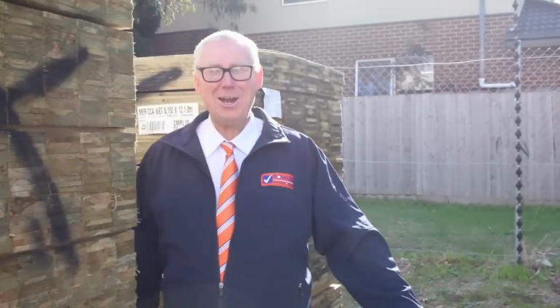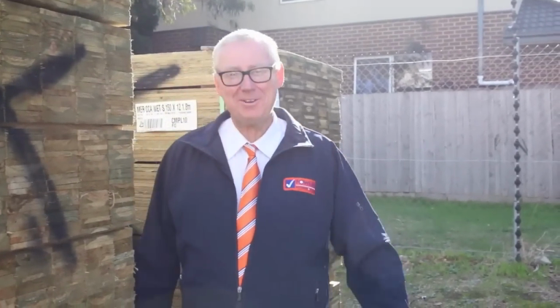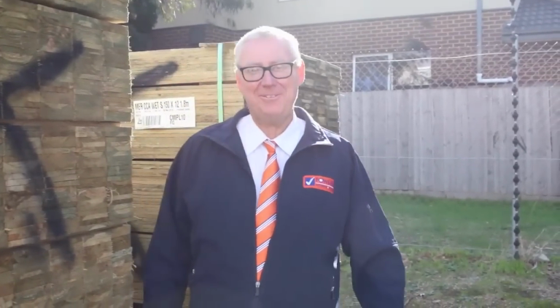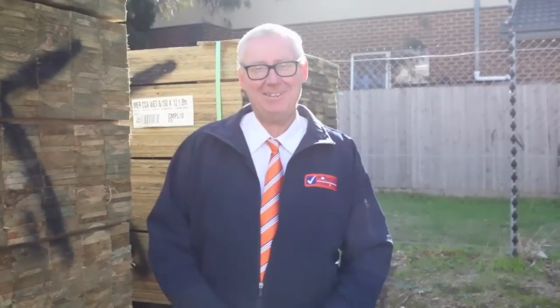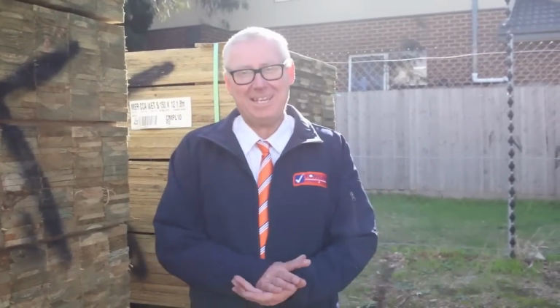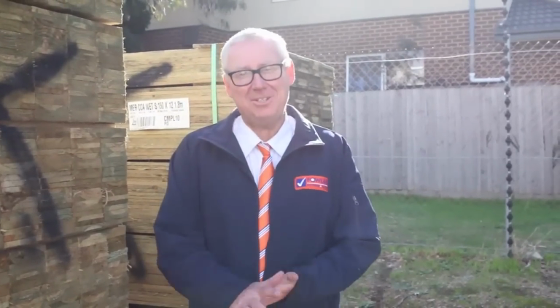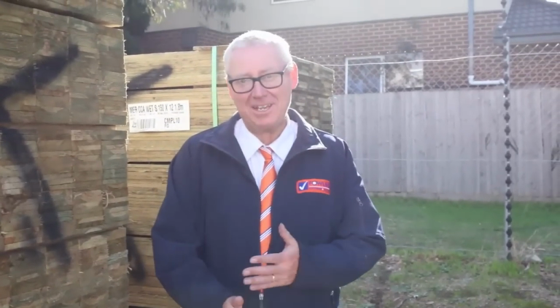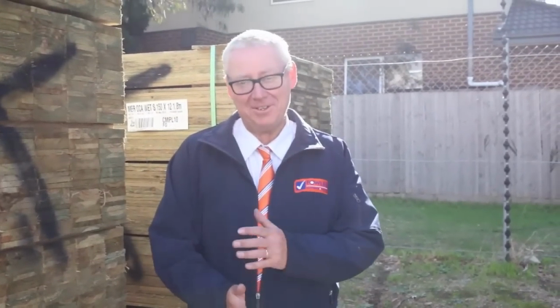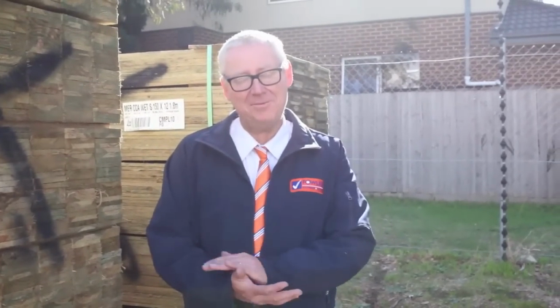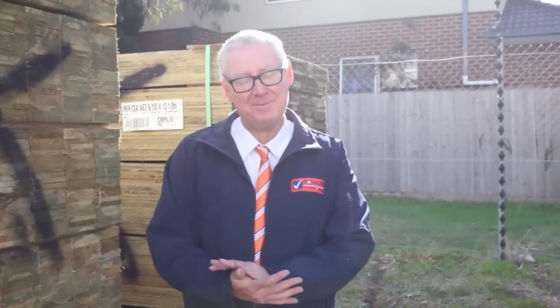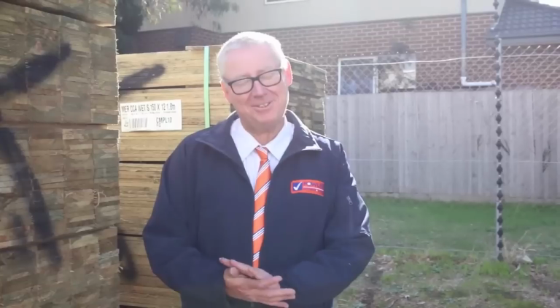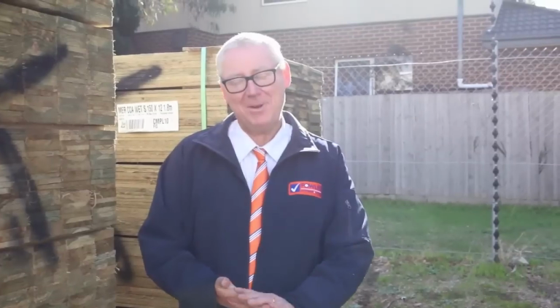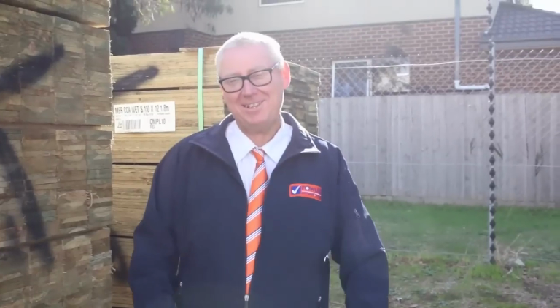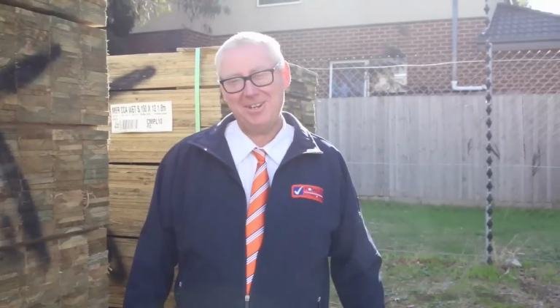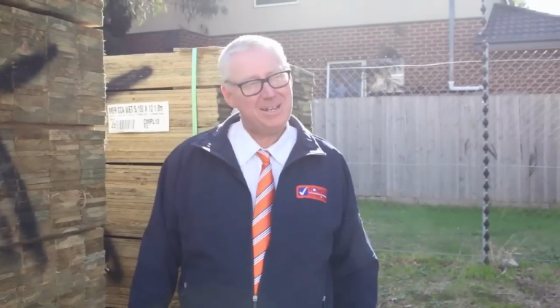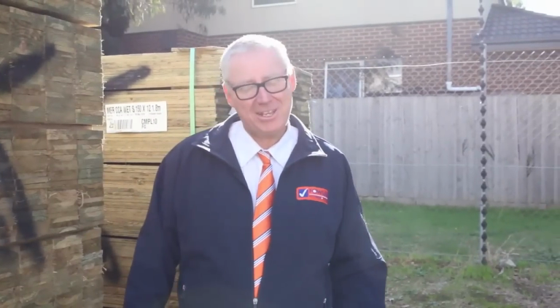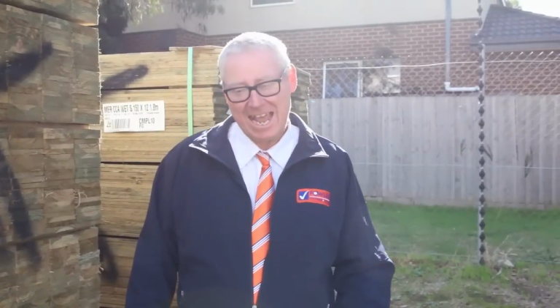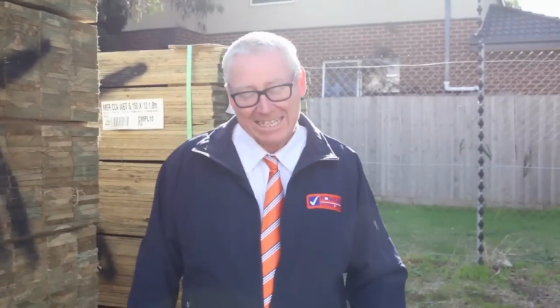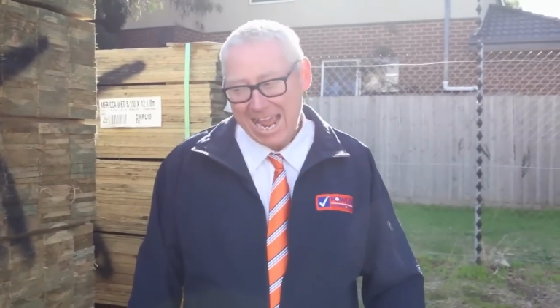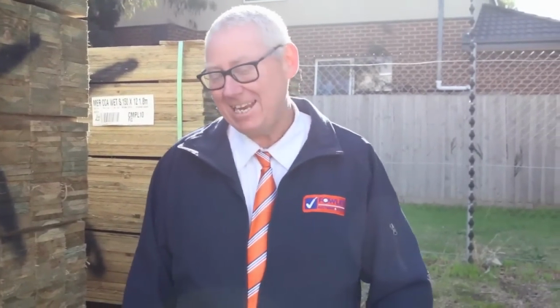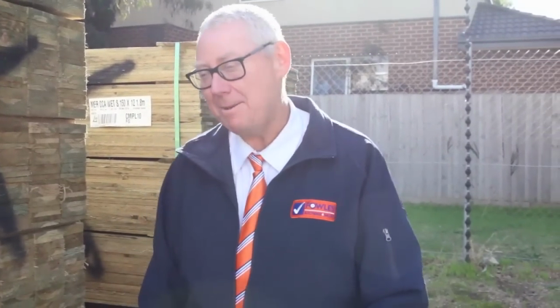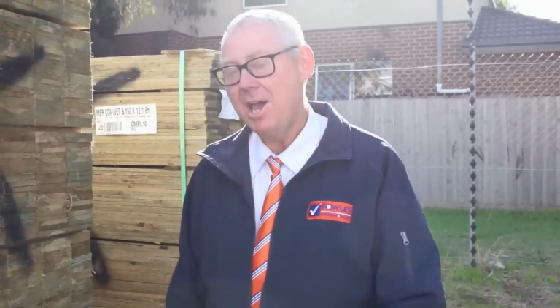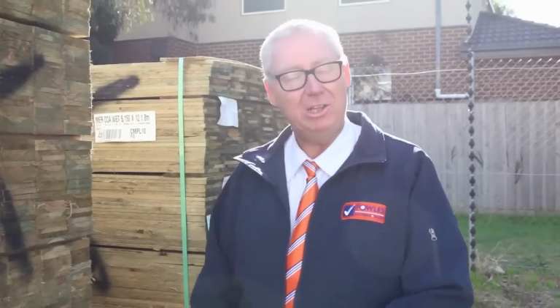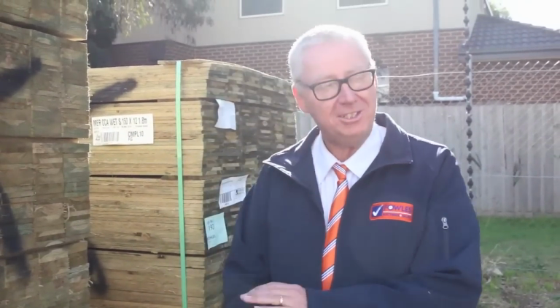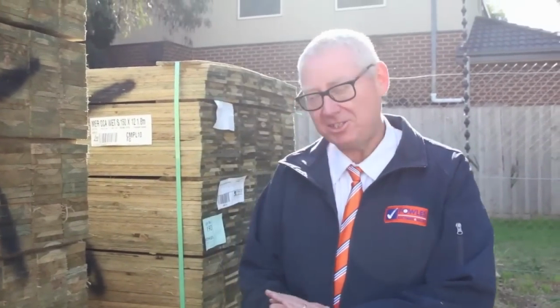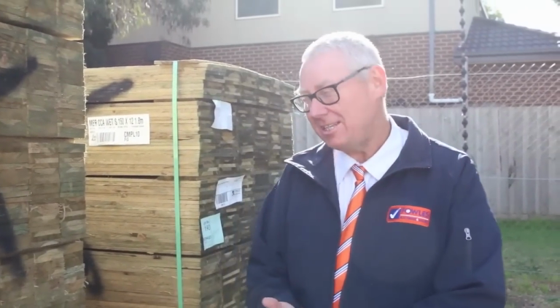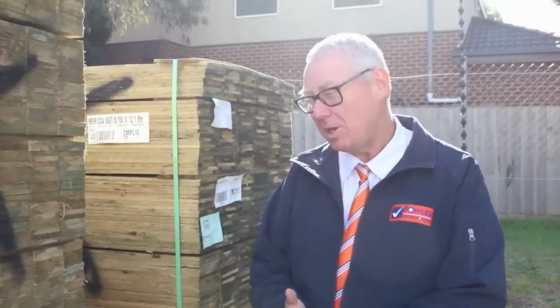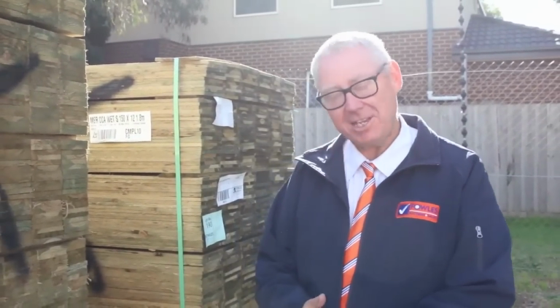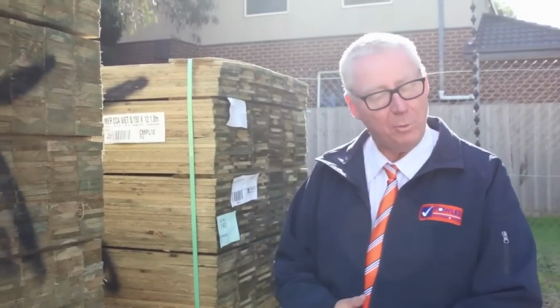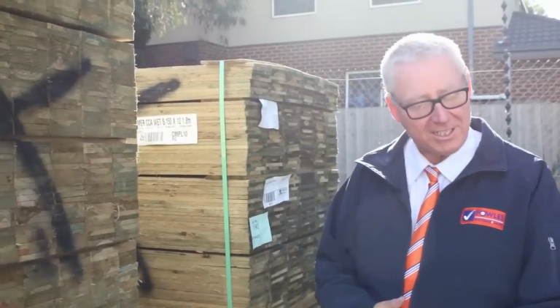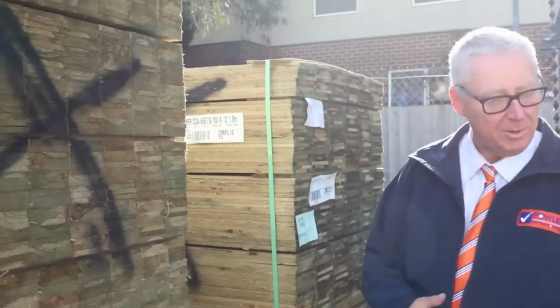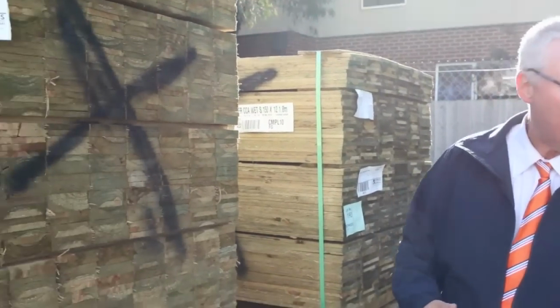Hello, Michael from Fowles here once again for the Tuesday afternoon preview for tomorrow's auction — Wednesday the 30th of May 2018 at 10am. Lots and lots of stock in this week, let's go for a walk and see what we've got.